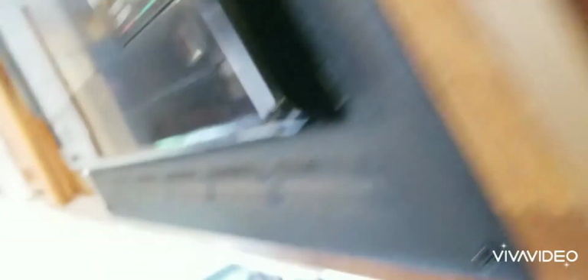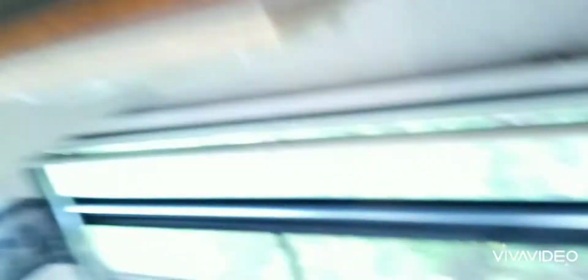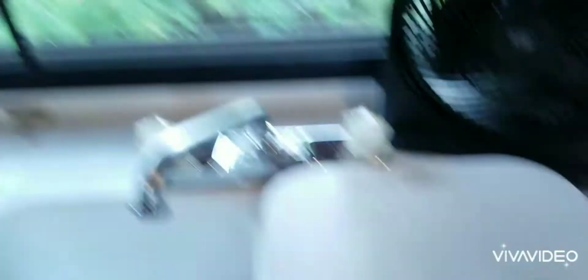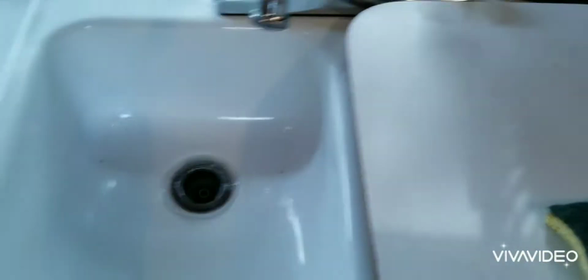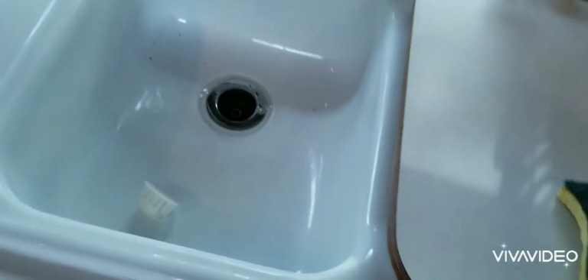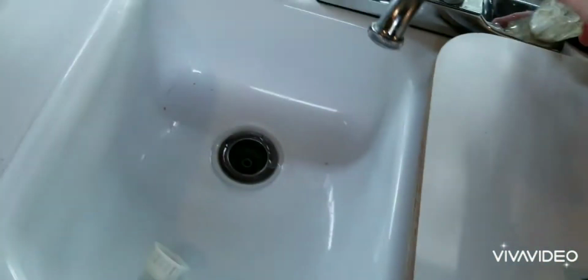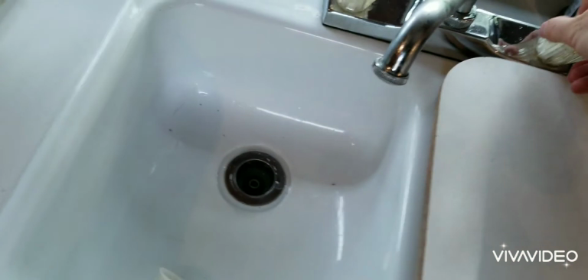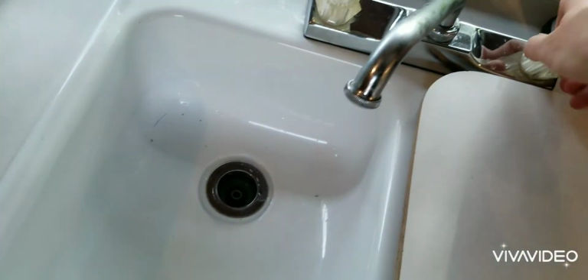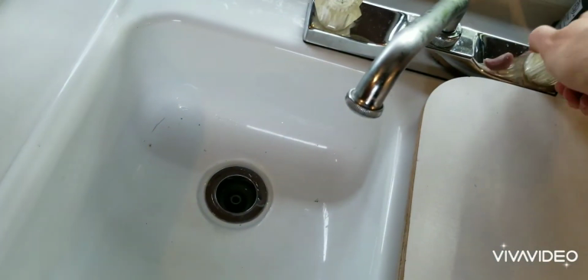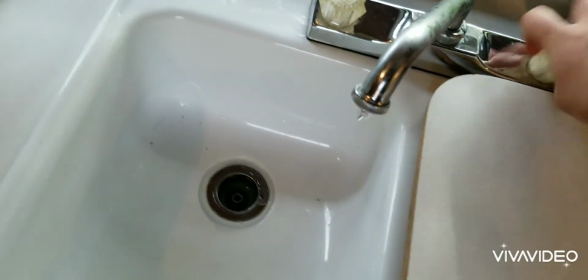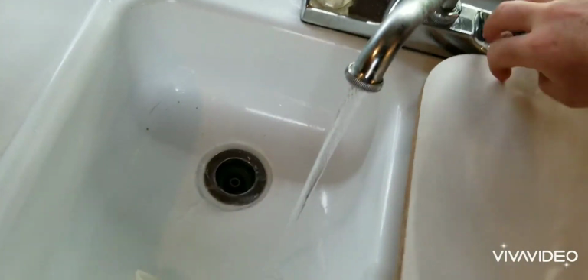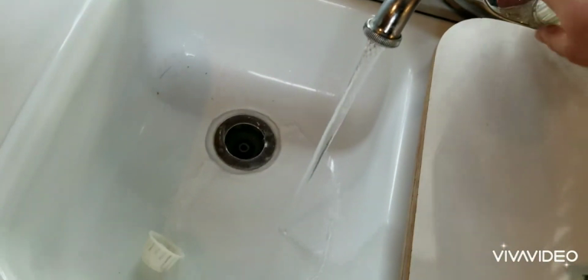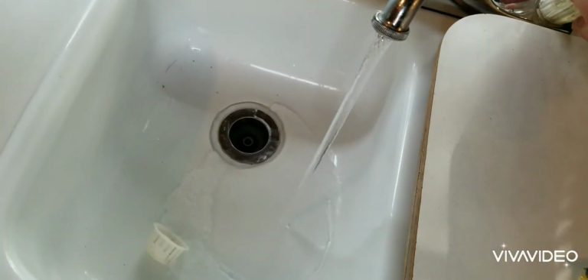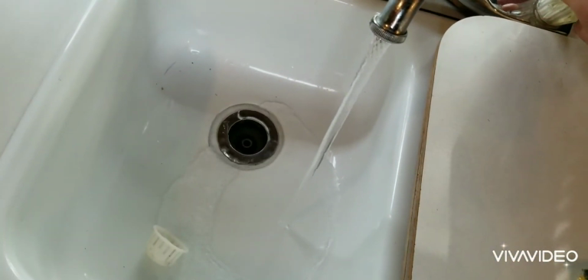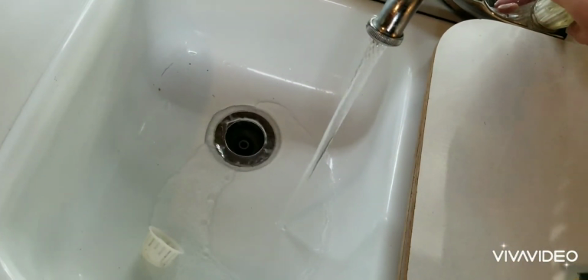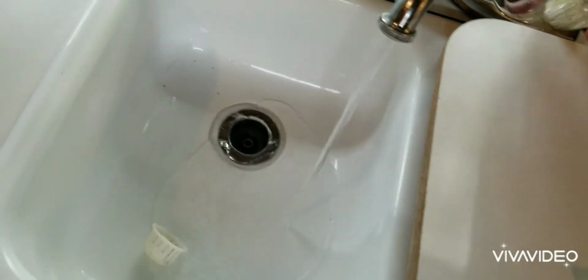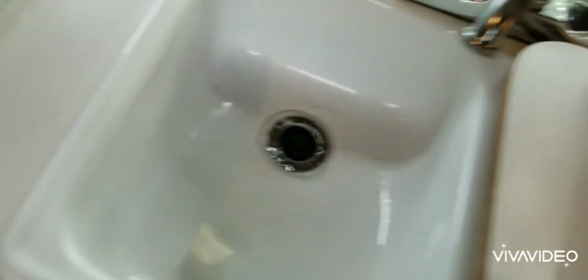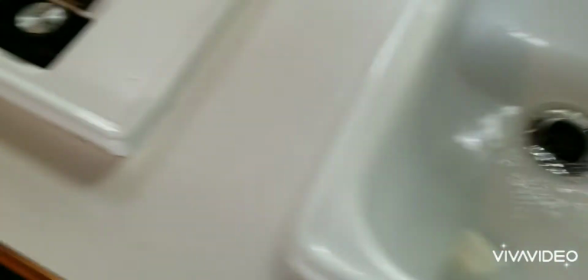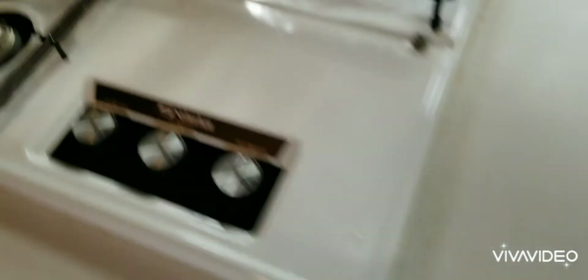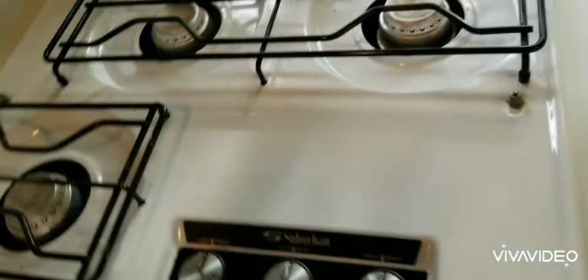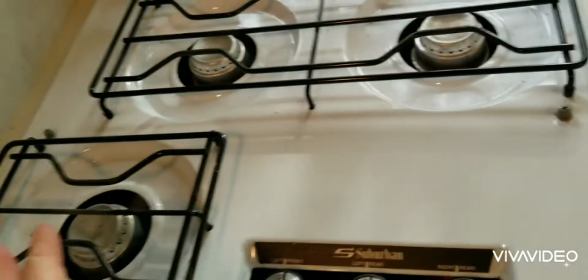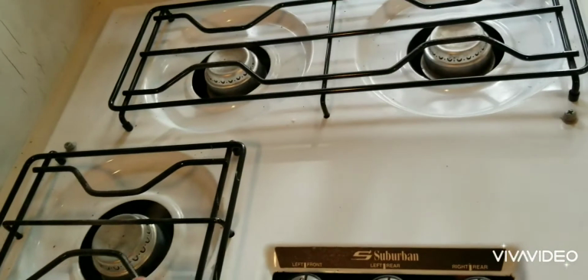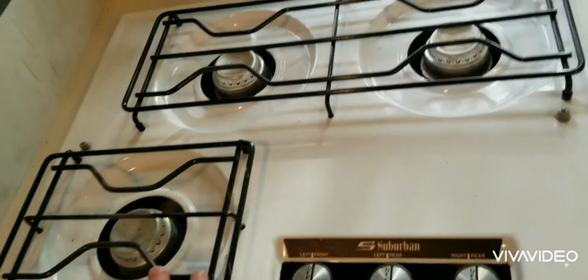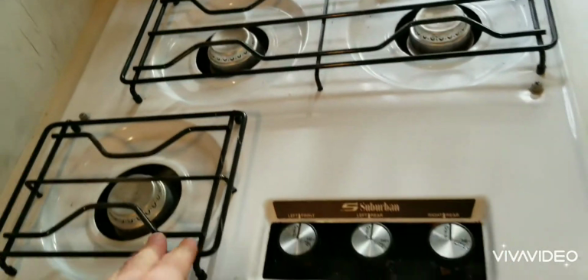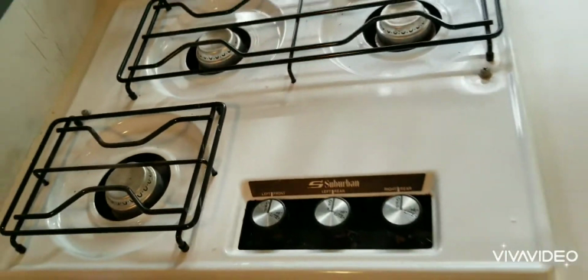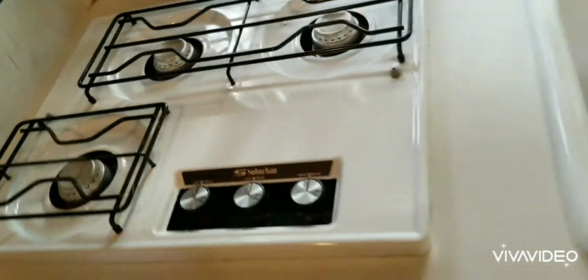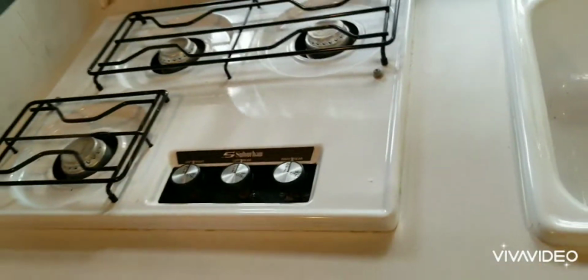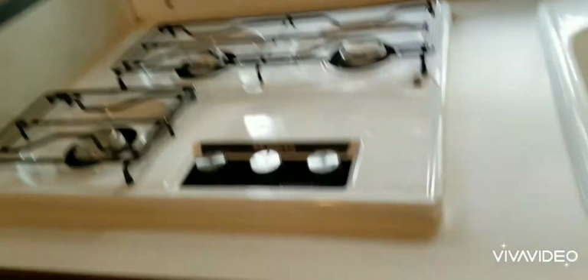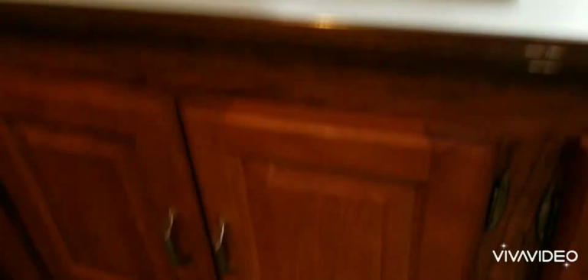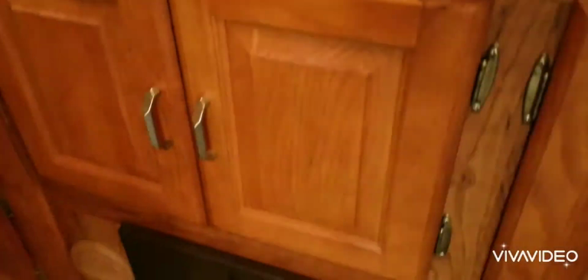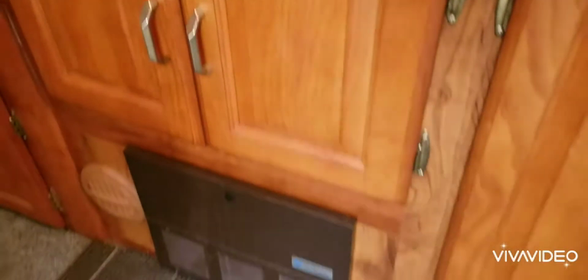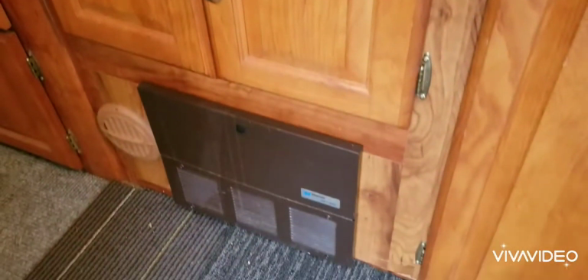There's the kitchen sink, and the stove — I'm not going to light it but it does work. There's also the heat down there.